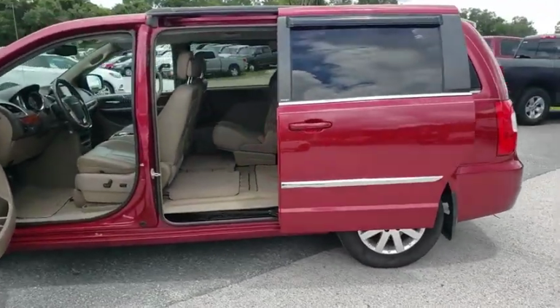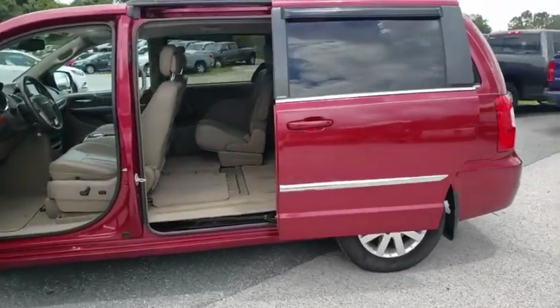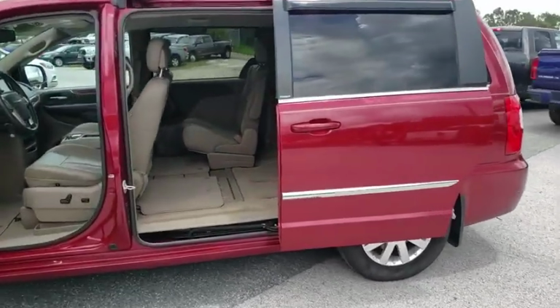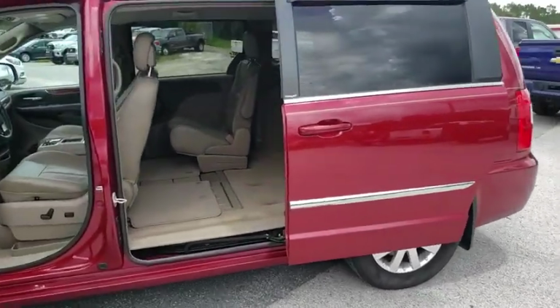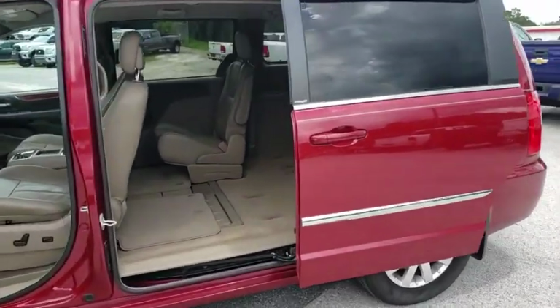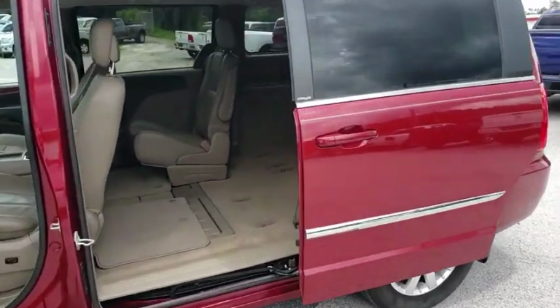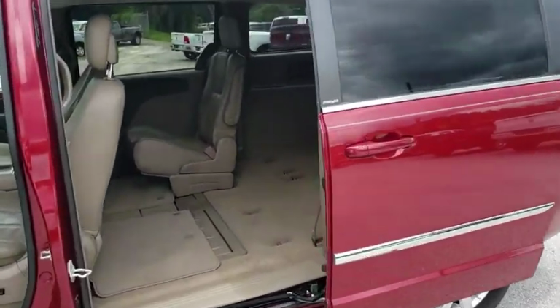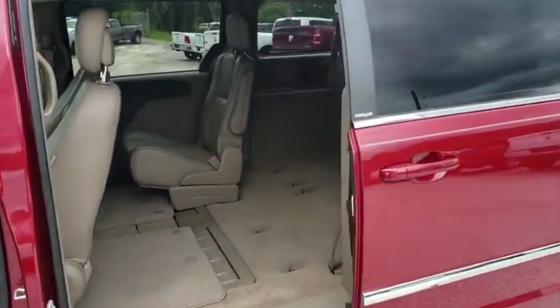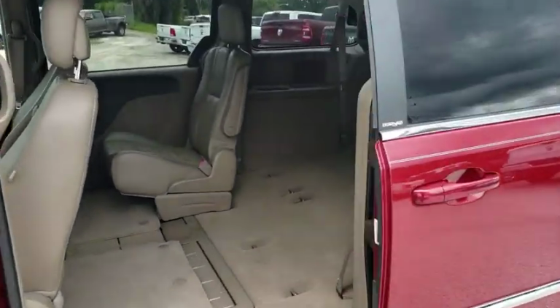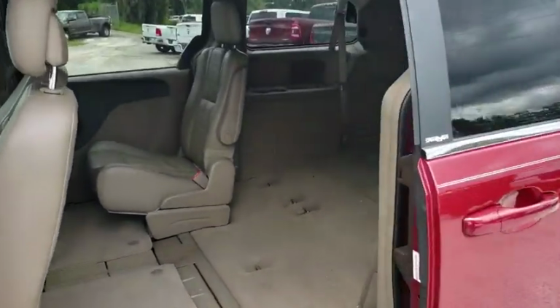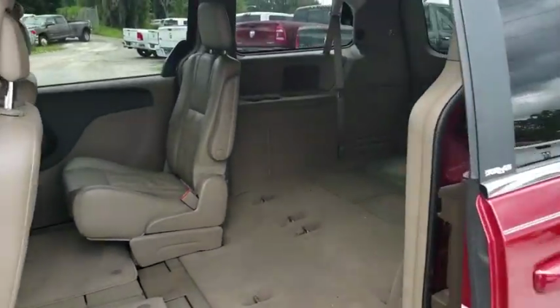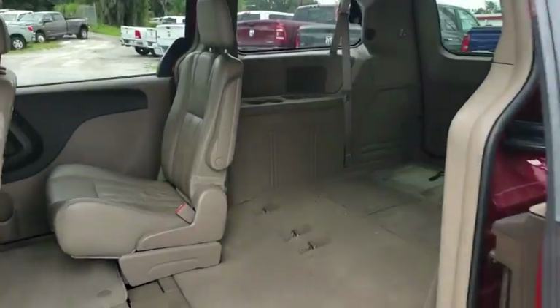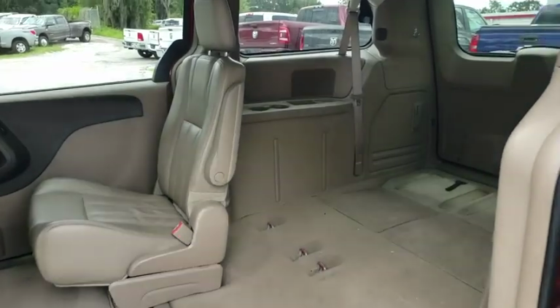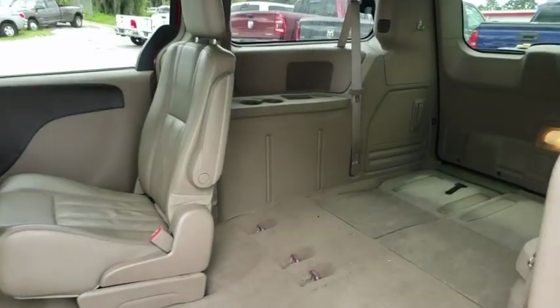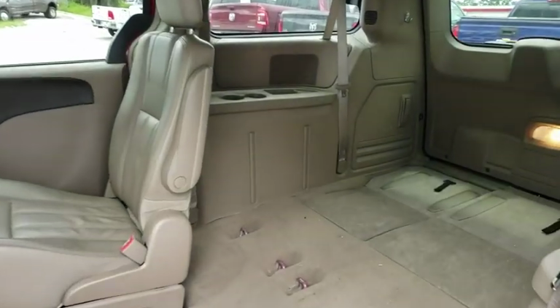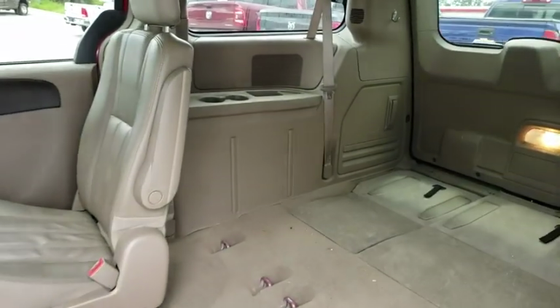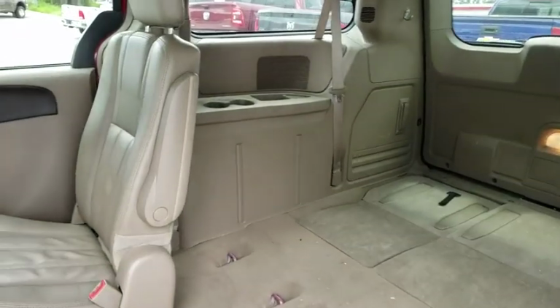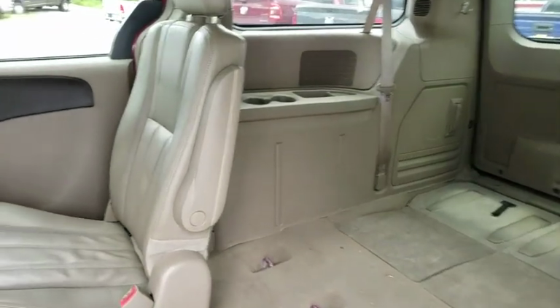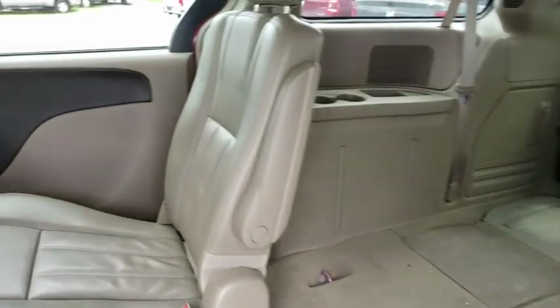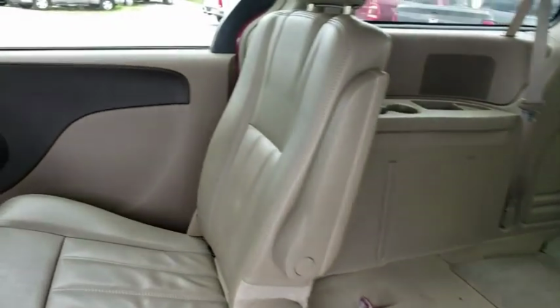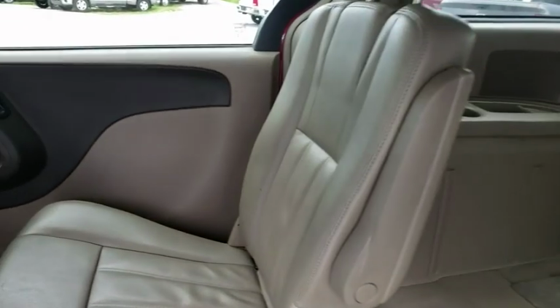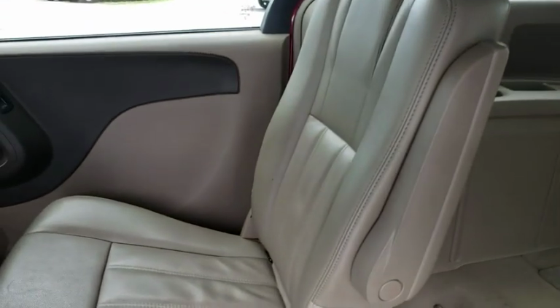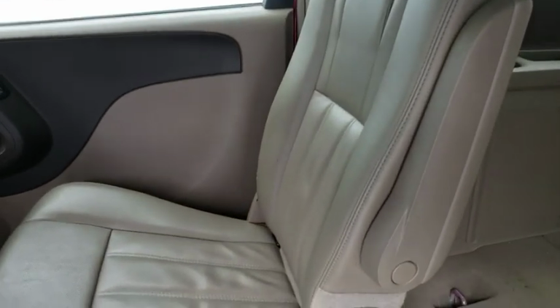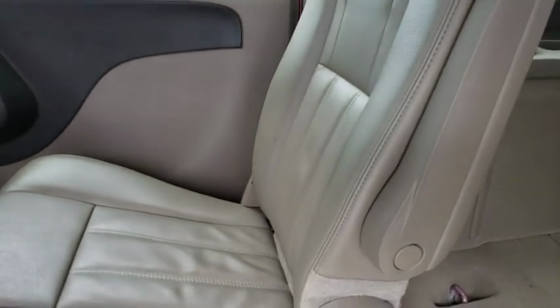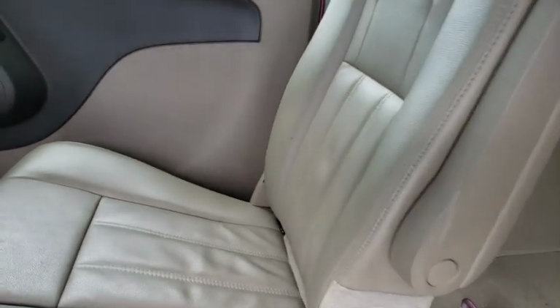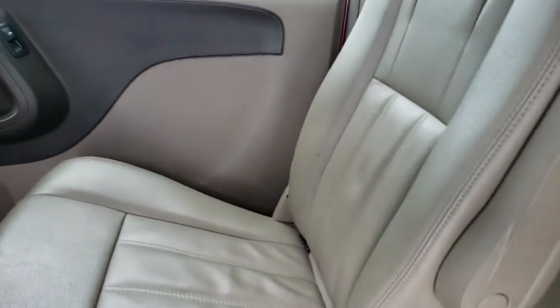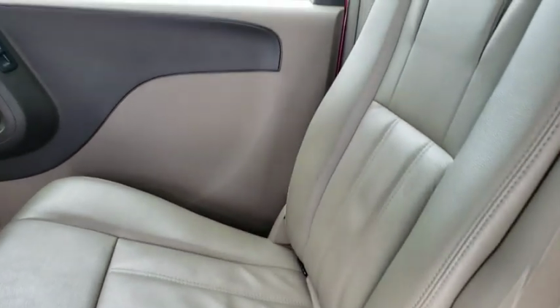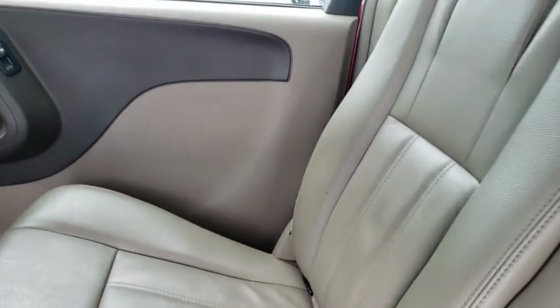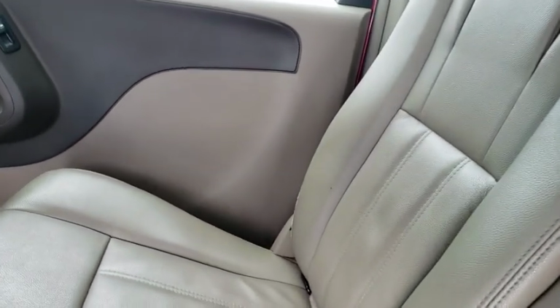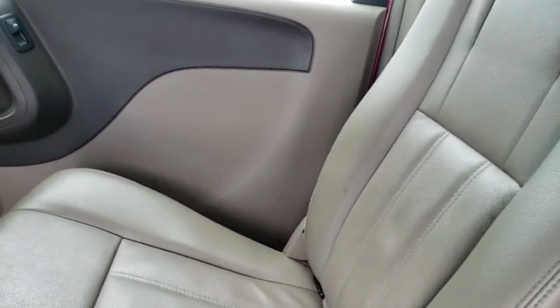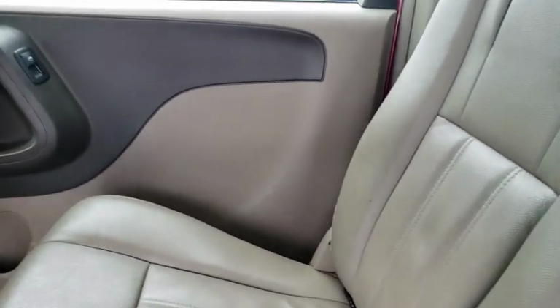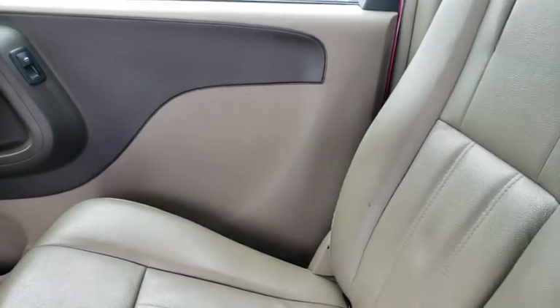Seat 7 comfortably and choose from stow-and-go seating or the innovative swivel-and-go seating. This vehicle has less than 95,000 miles.